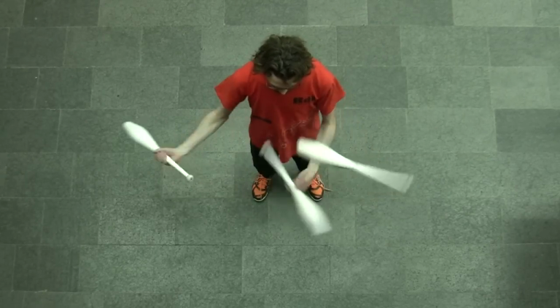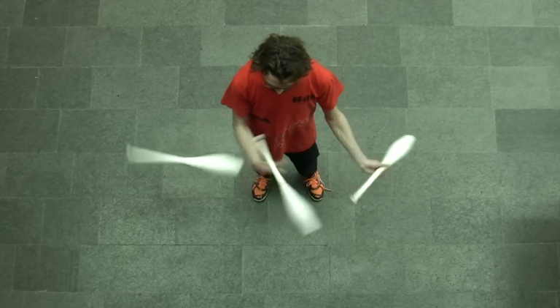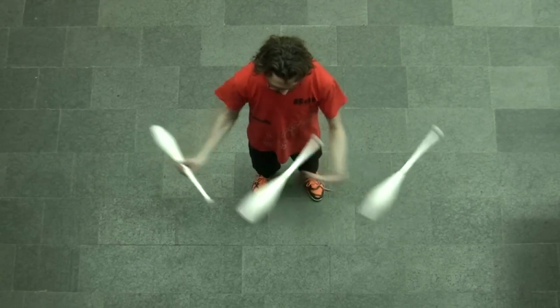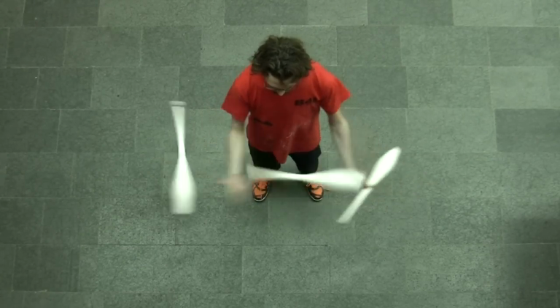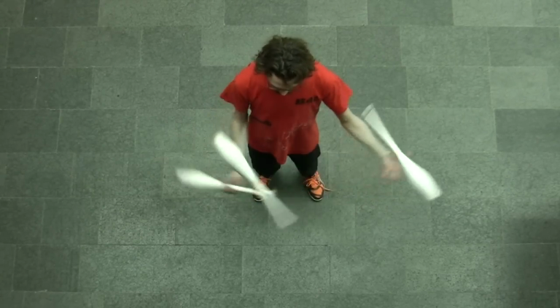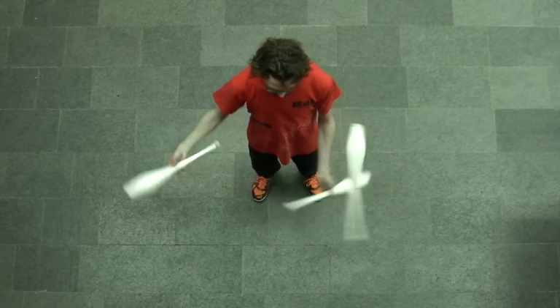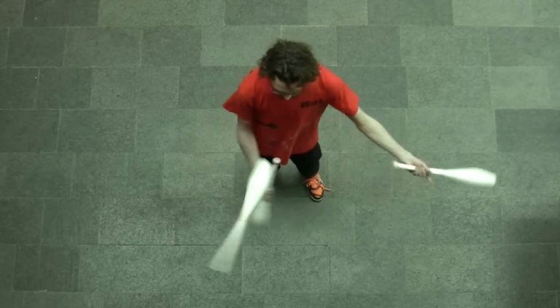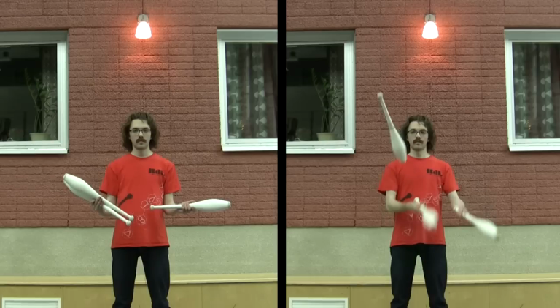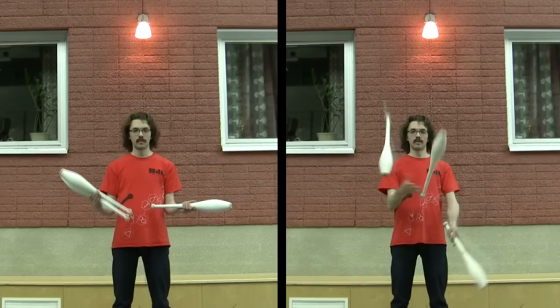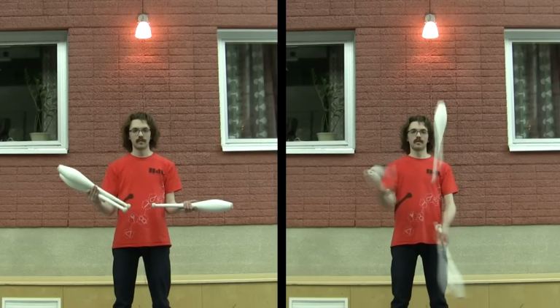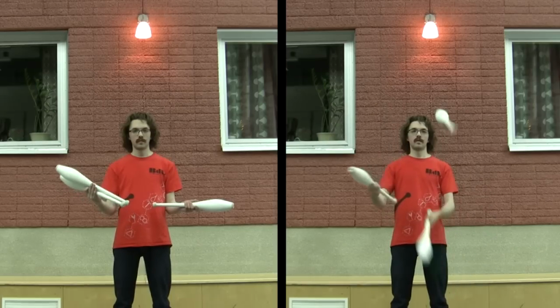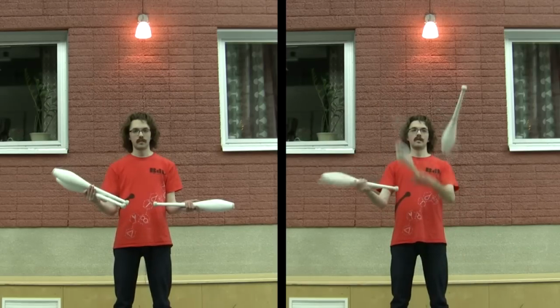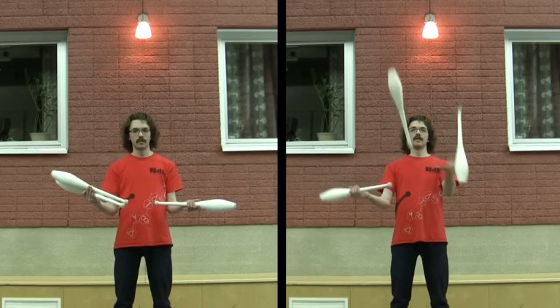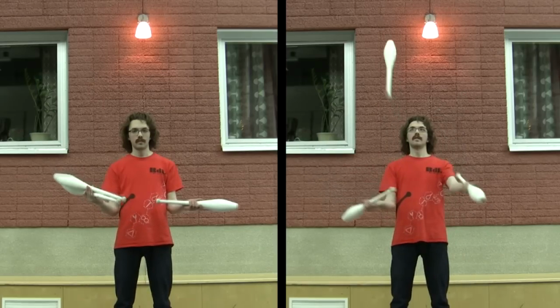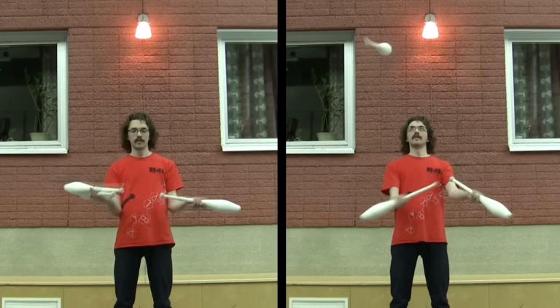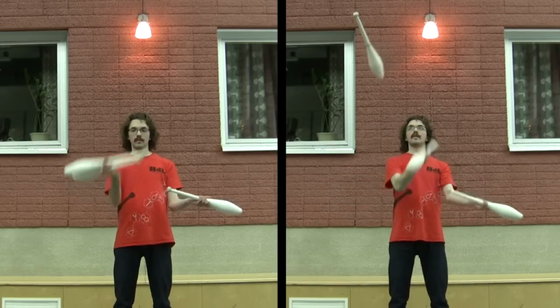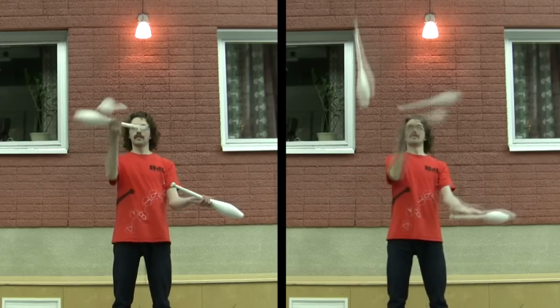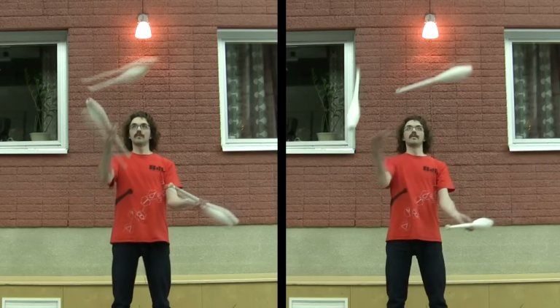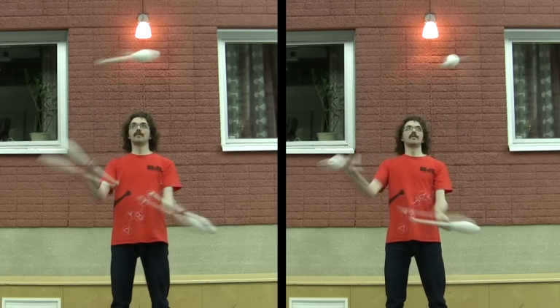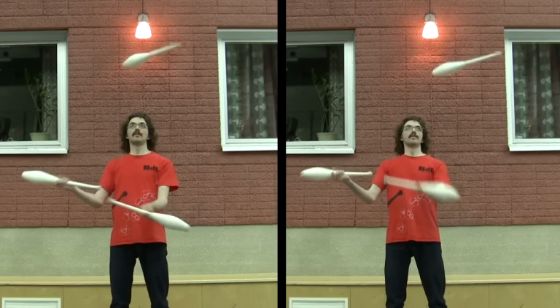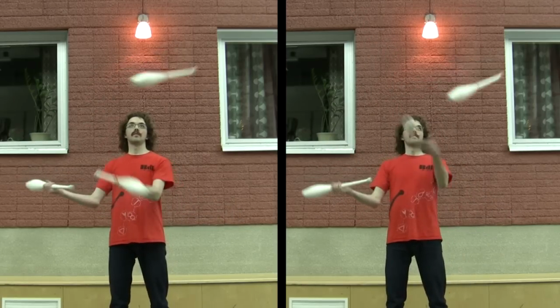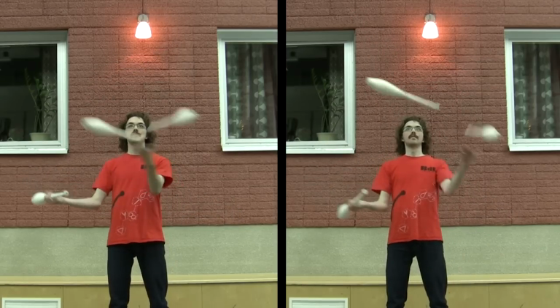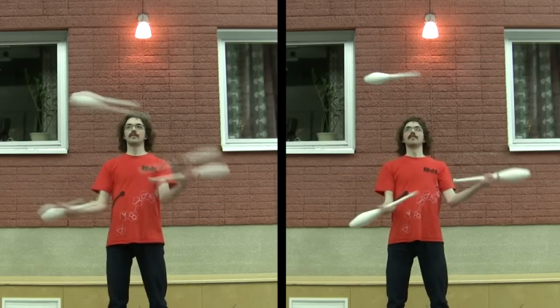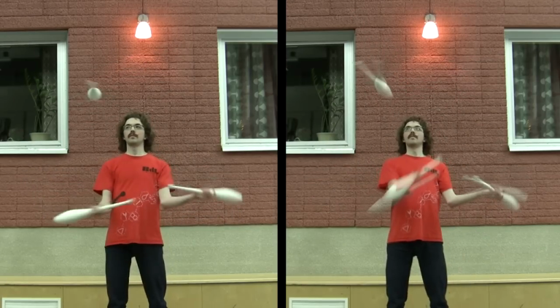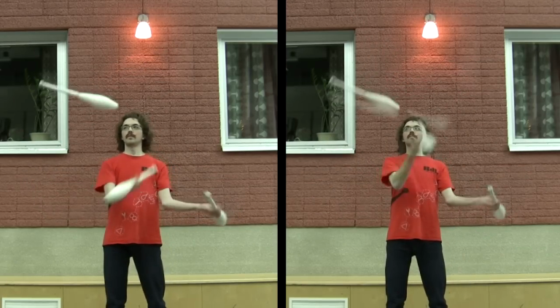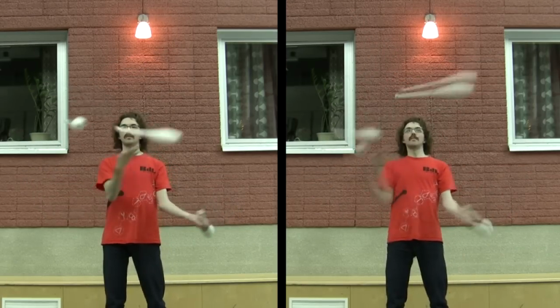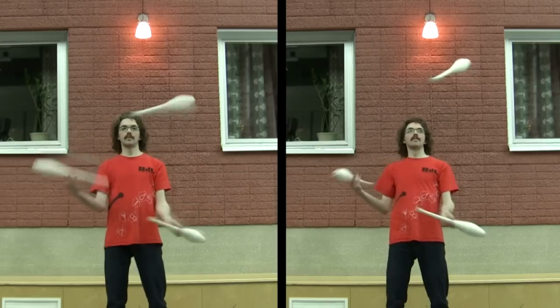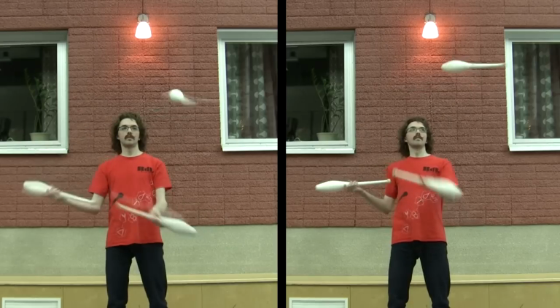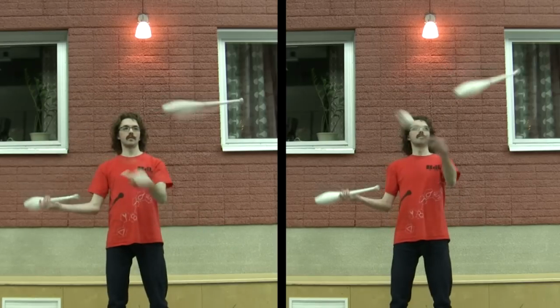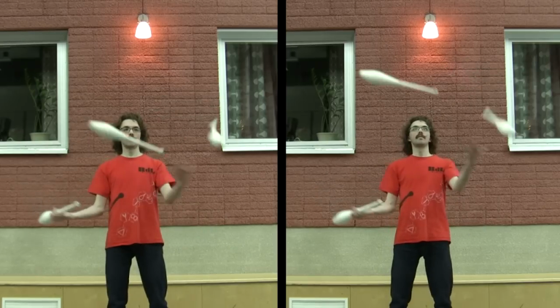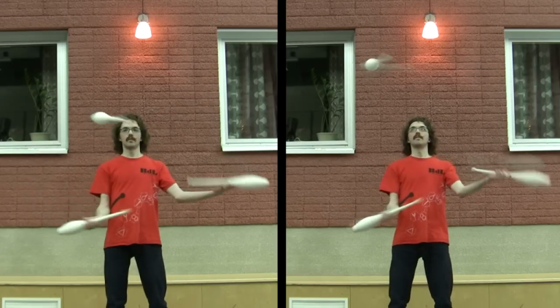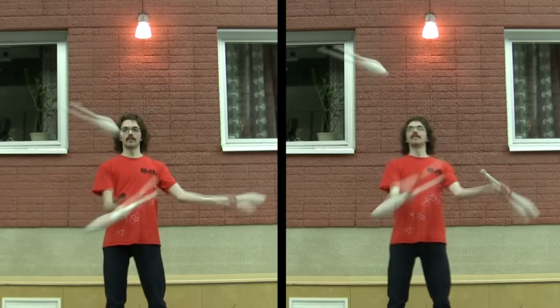Hello! It's time to look at Helicopters. It's the spin variation where clubs are spinning parallel to the floor. As far as spin variations go, I would say this is one of the harder ones.